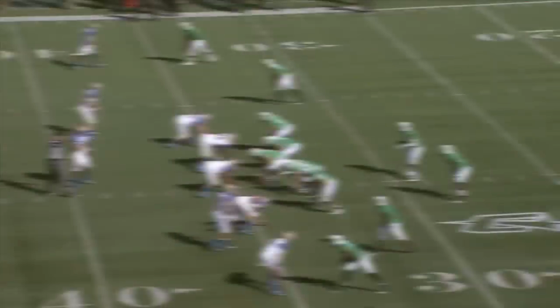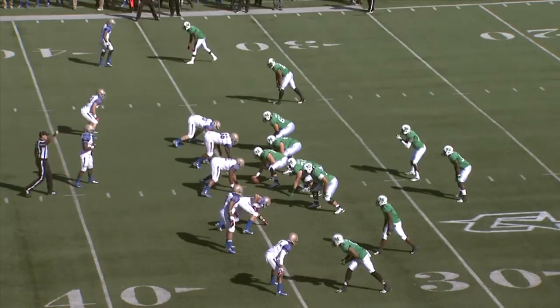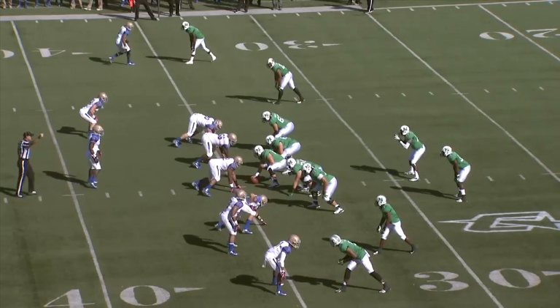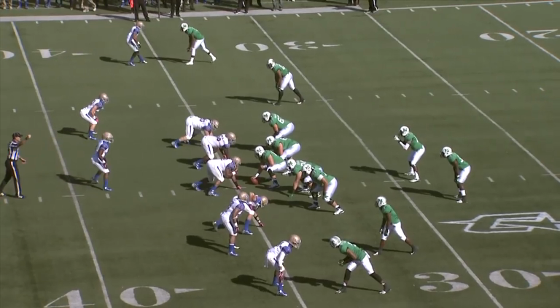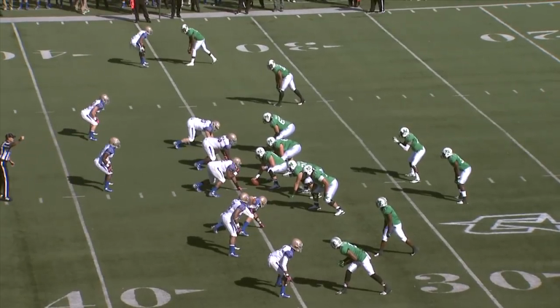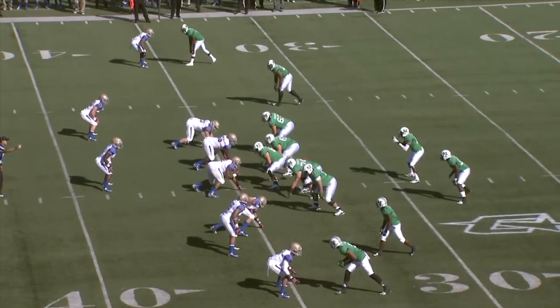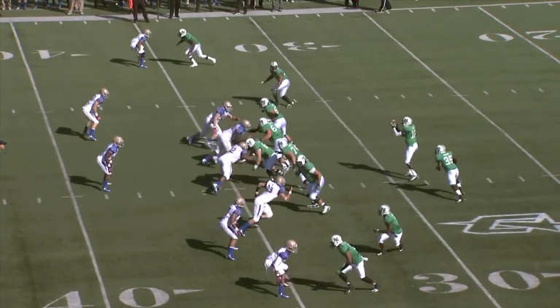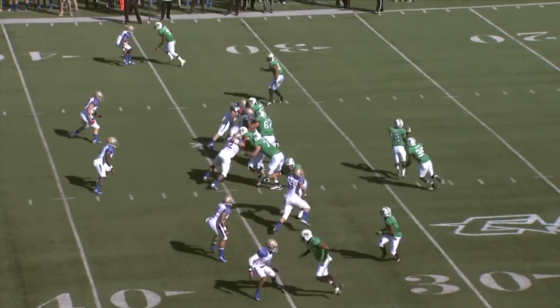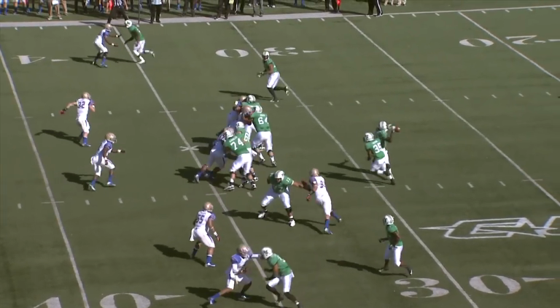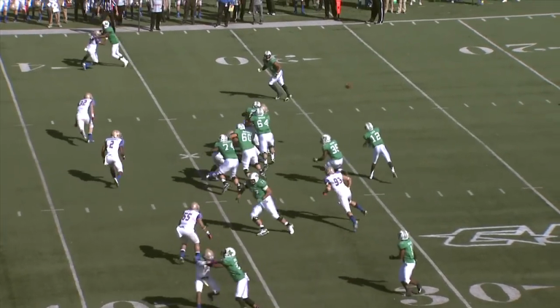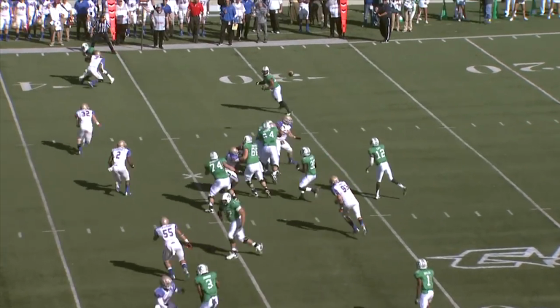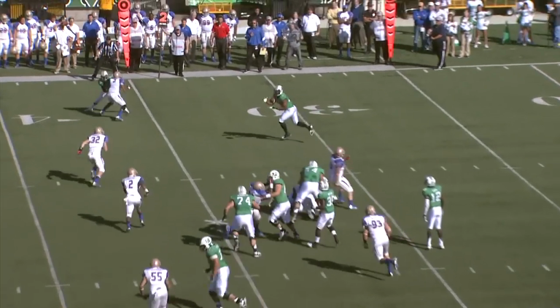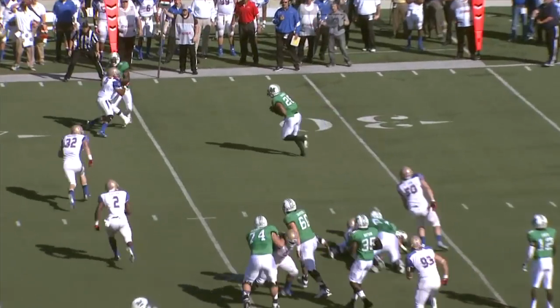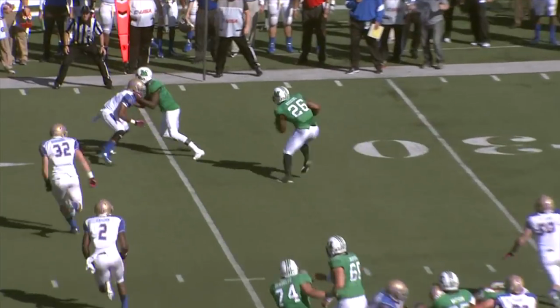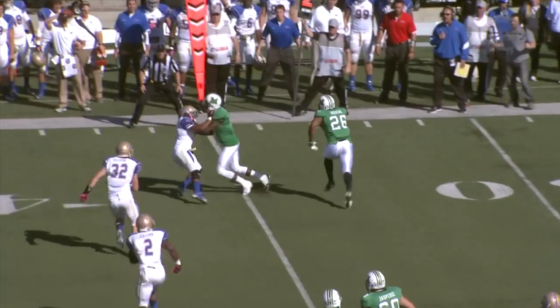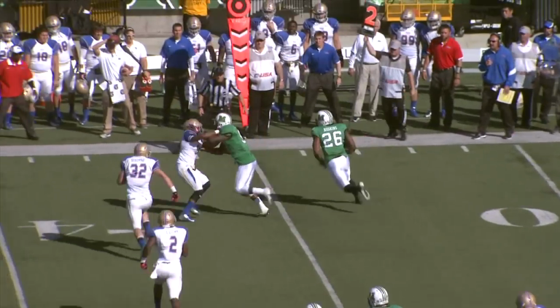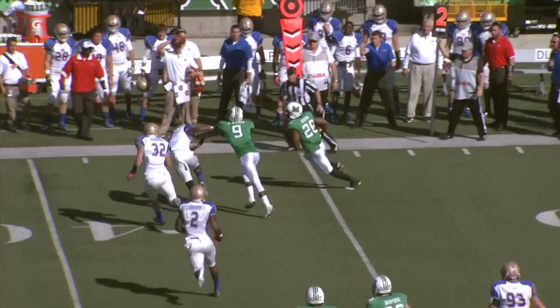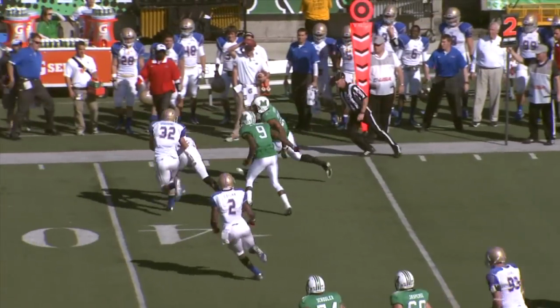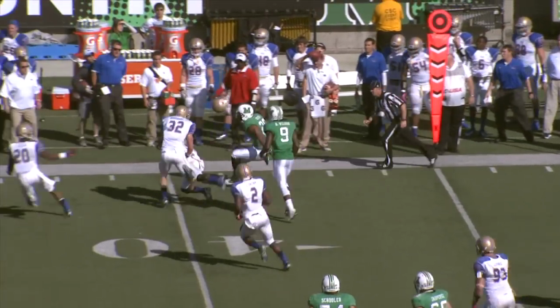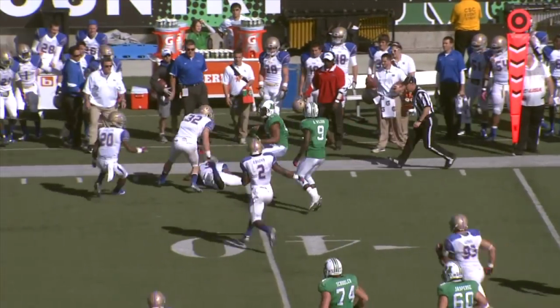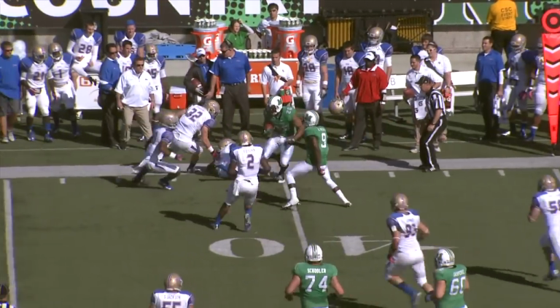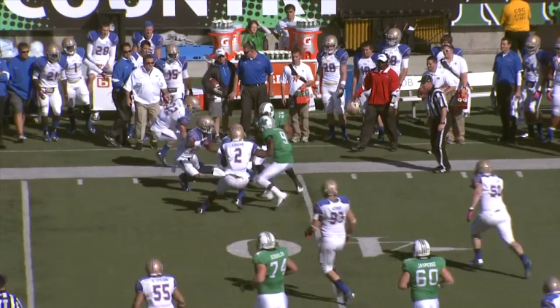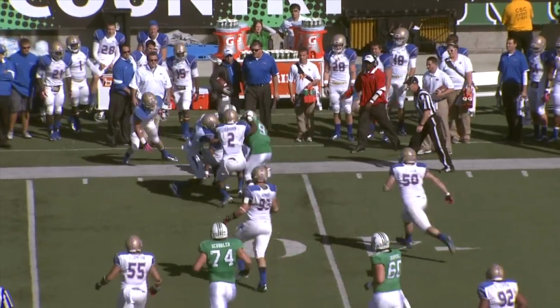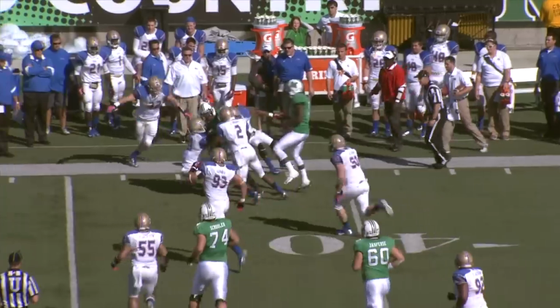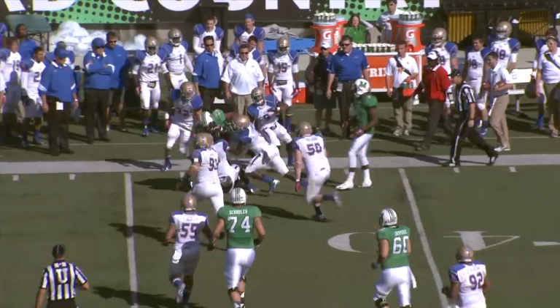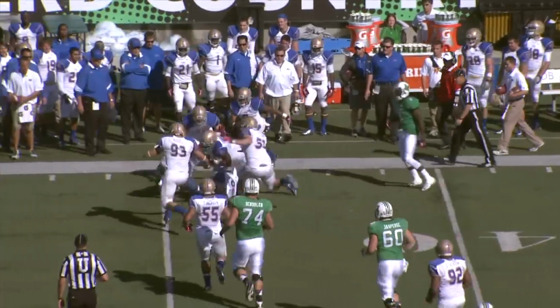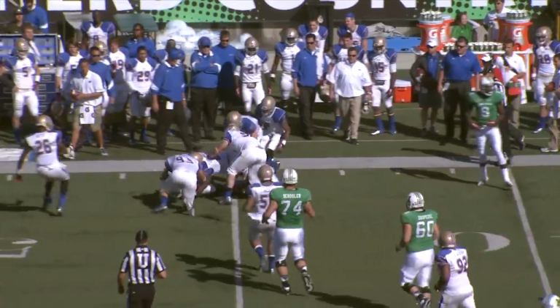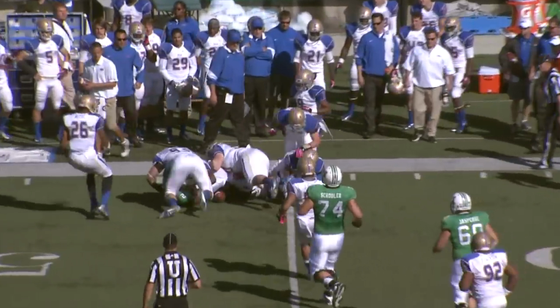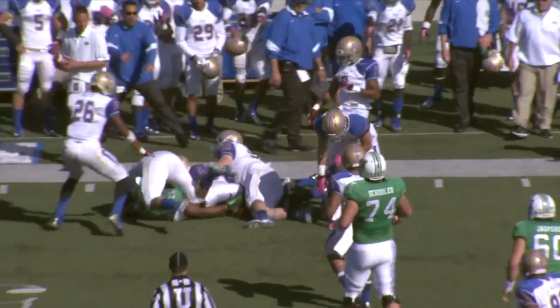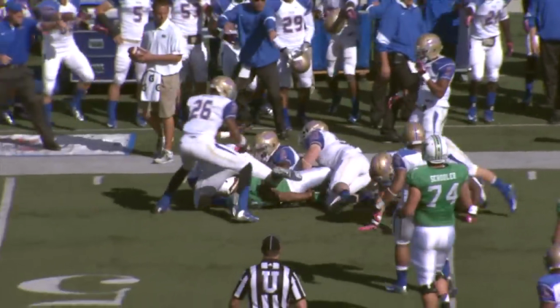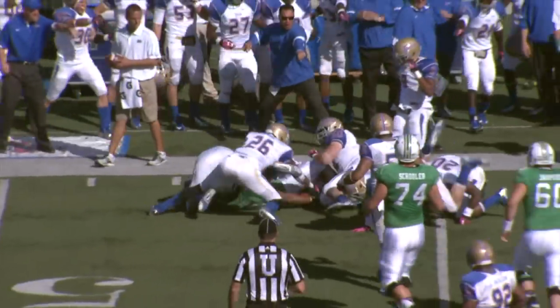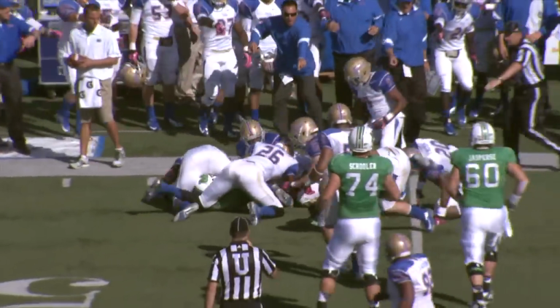So it's second down and one from the 34-yard line. And a quick throw to the right side on the bubble screen. It's caught by Hoskins around the corner — 35, 40. He has the first down at the 45-yard line.